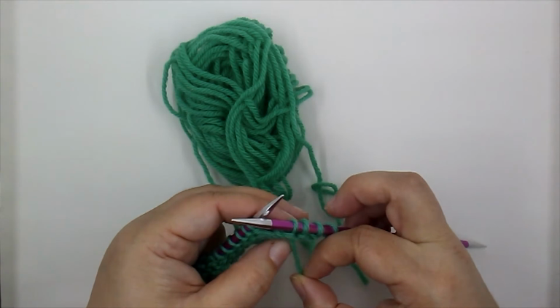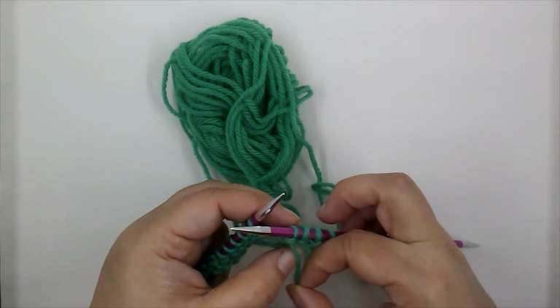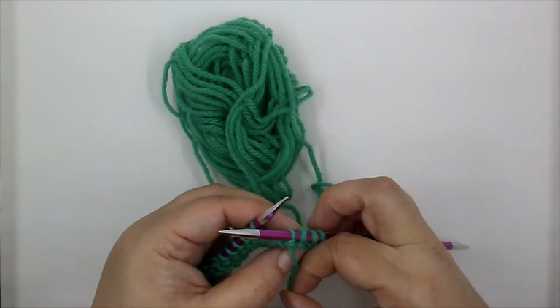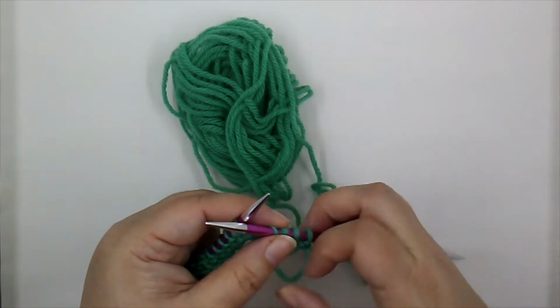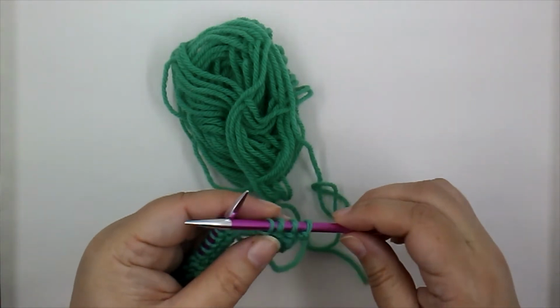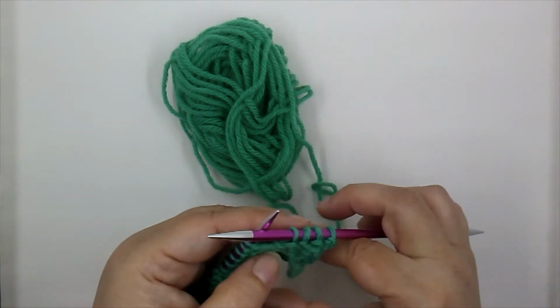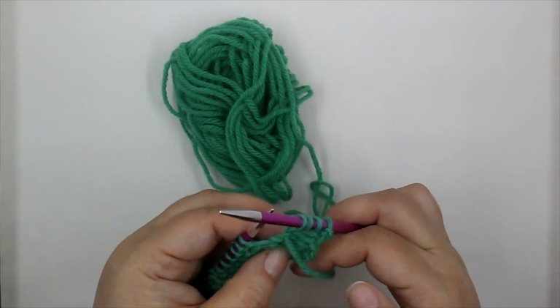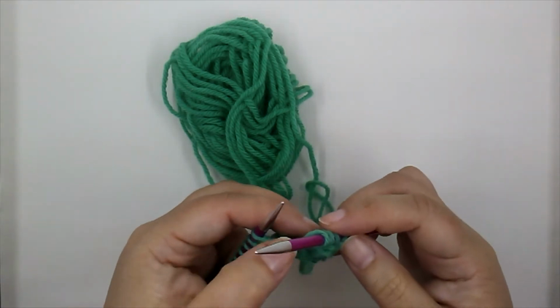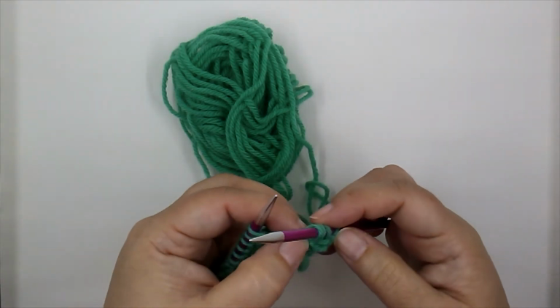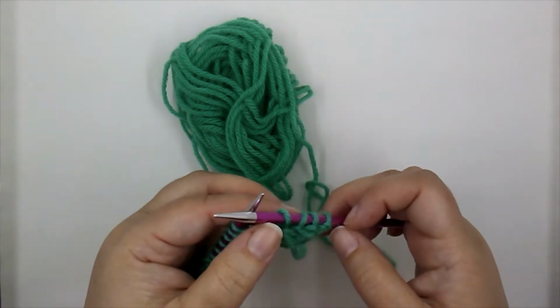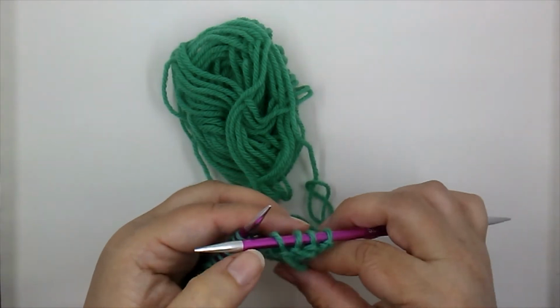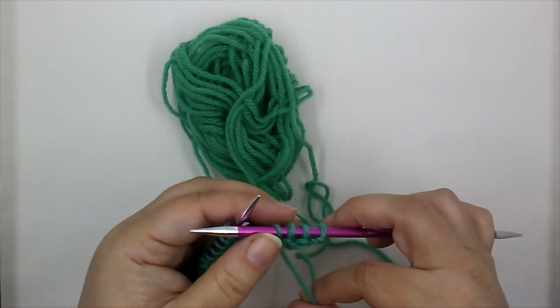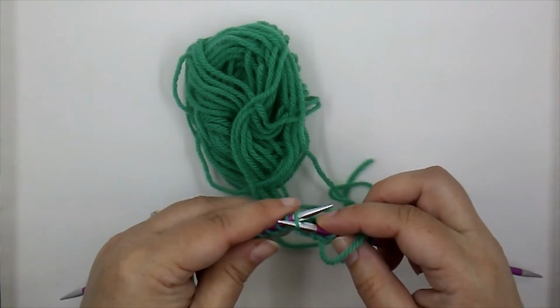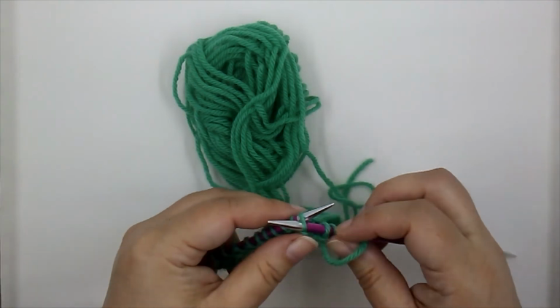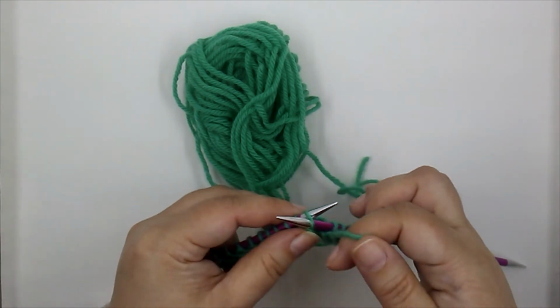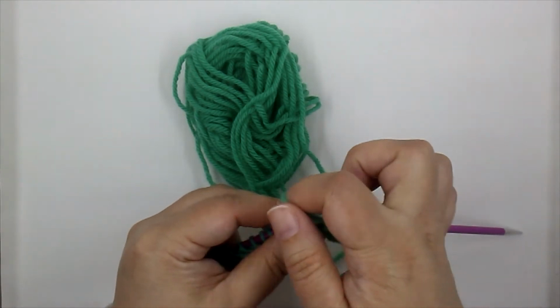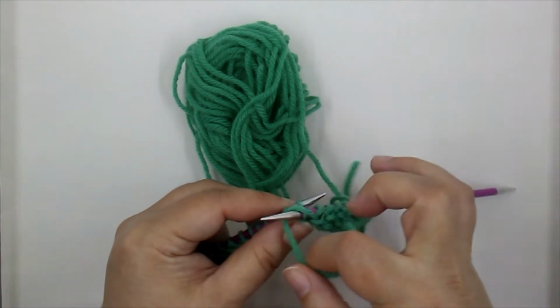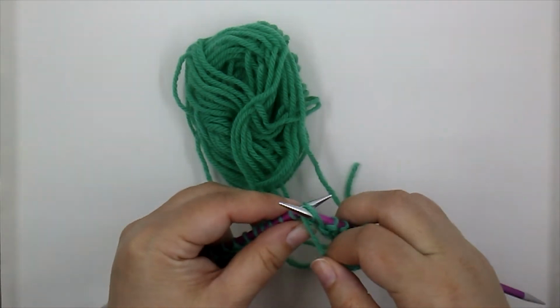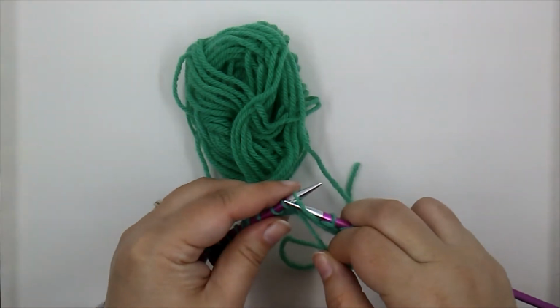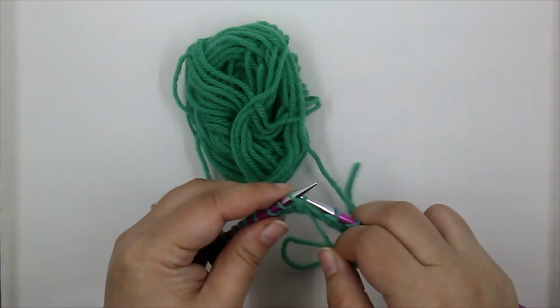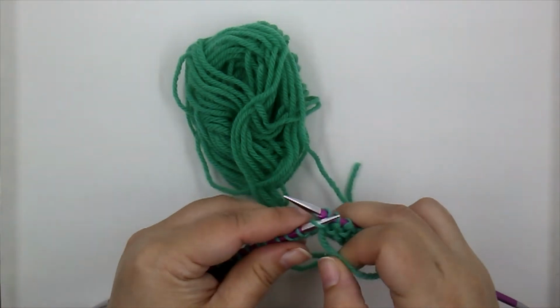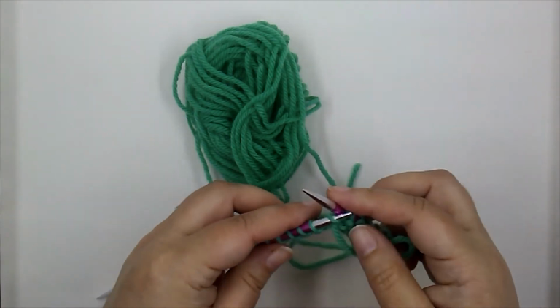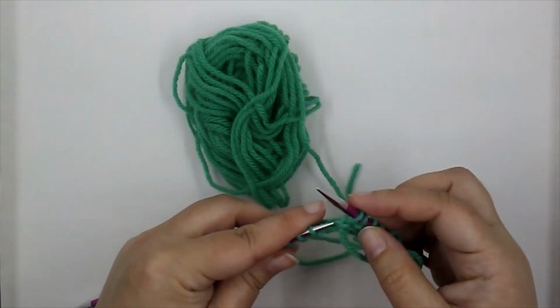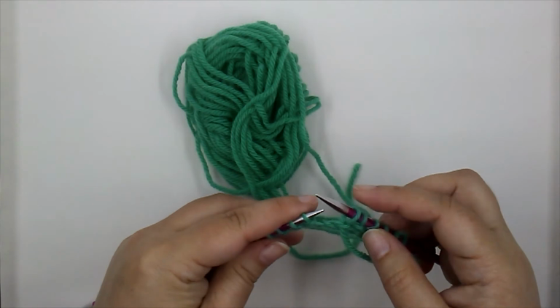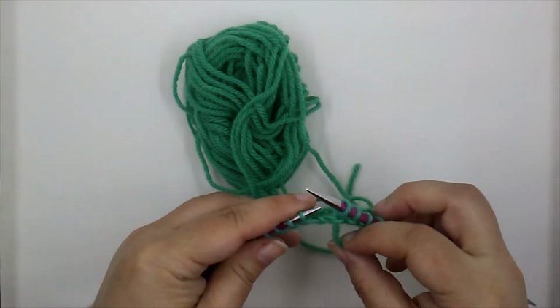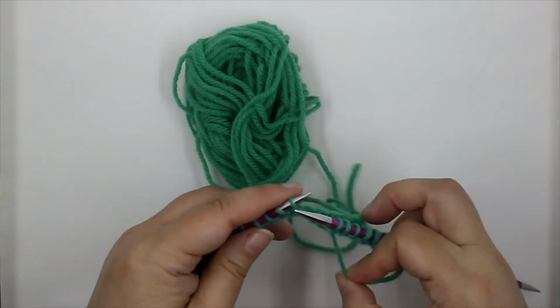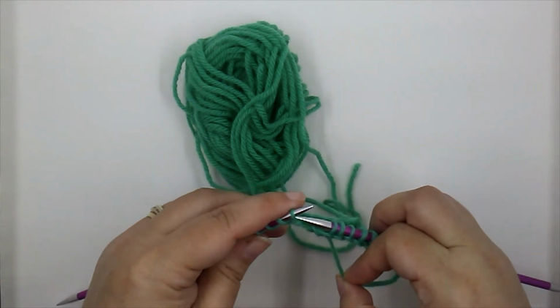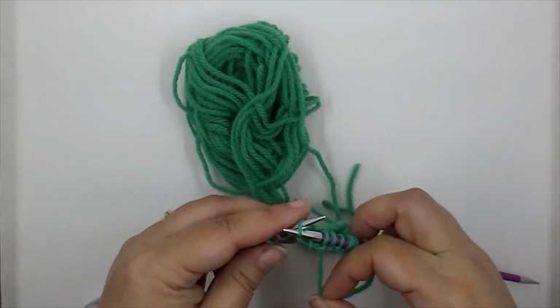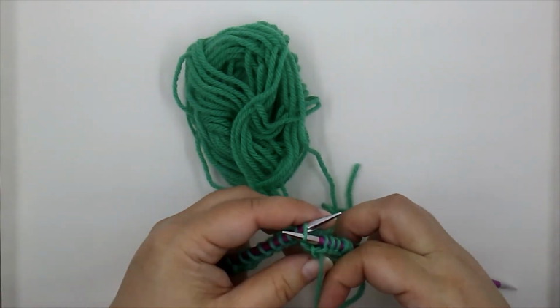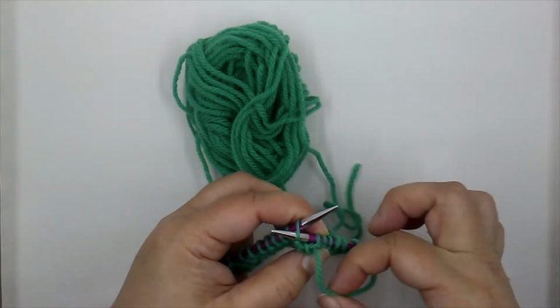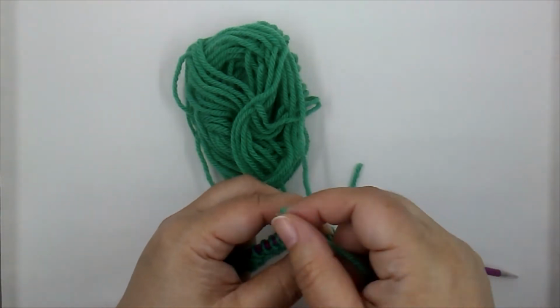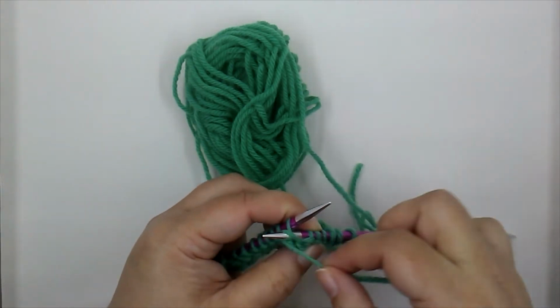Wrap that around, pull it off. My tension is not good — you can see my stitches are quite loose.